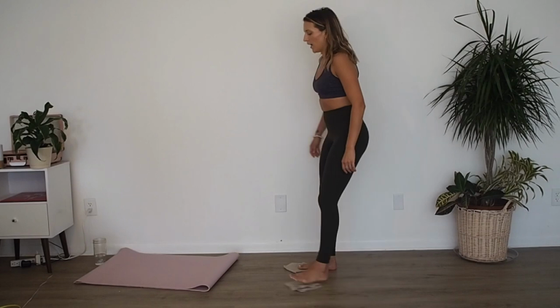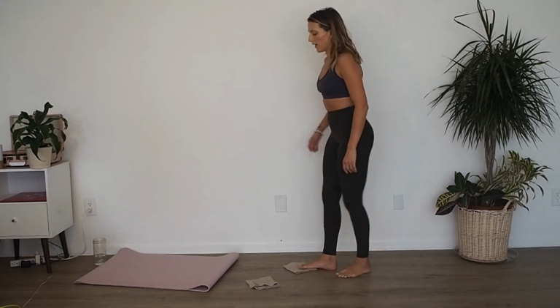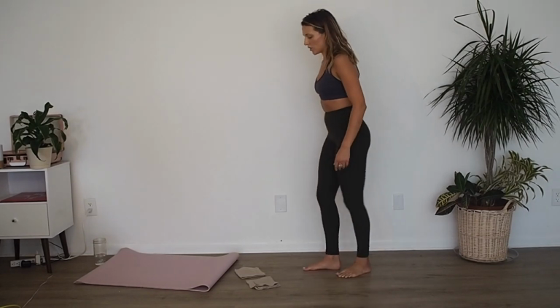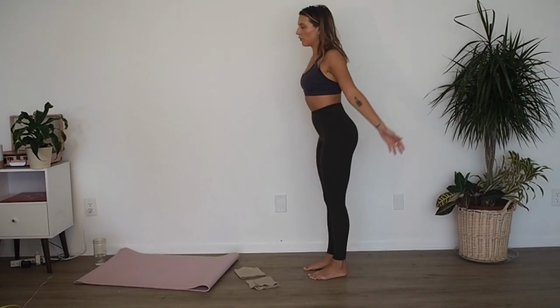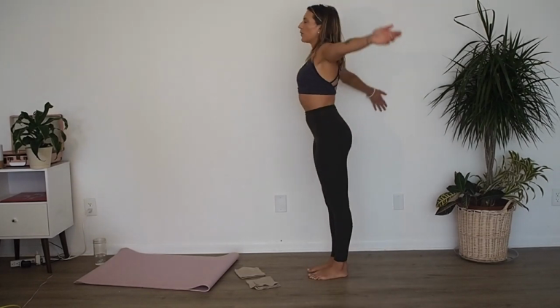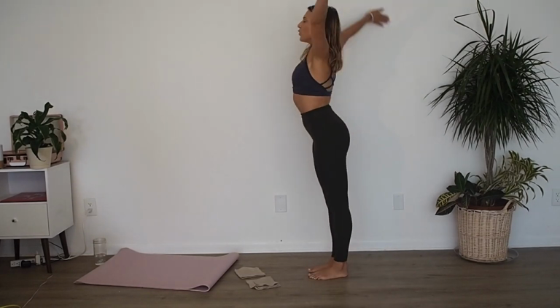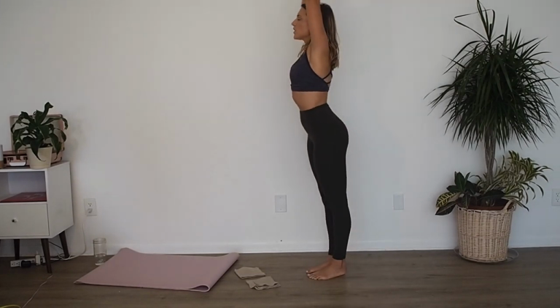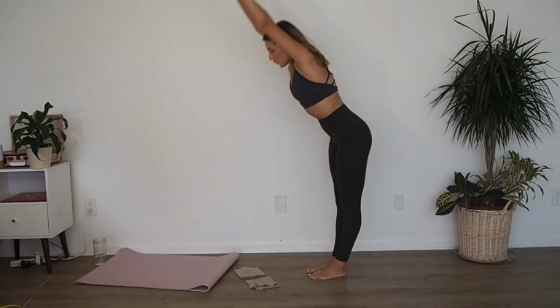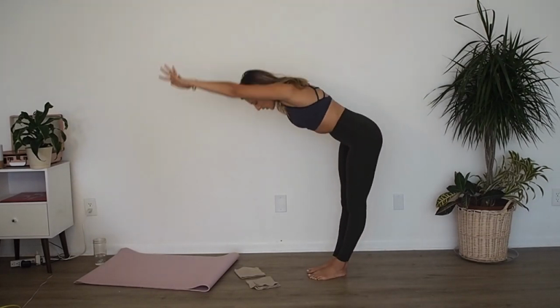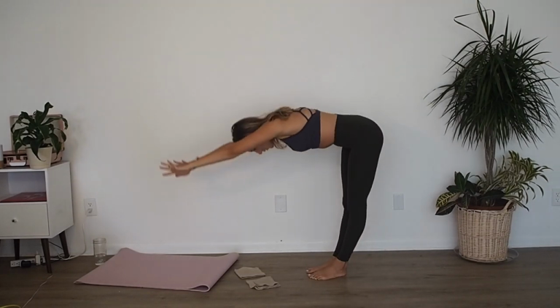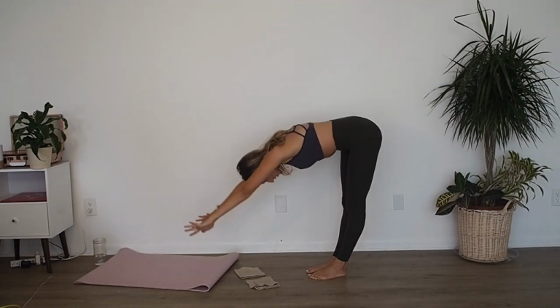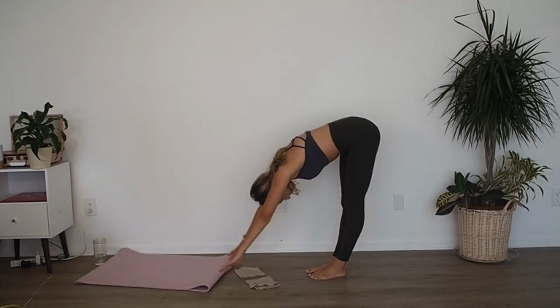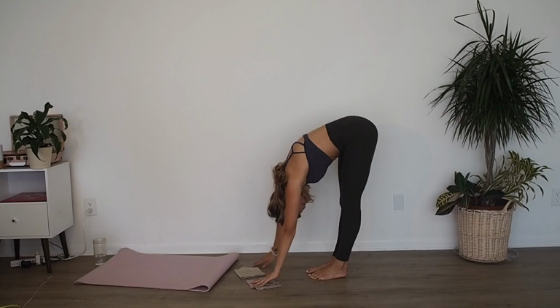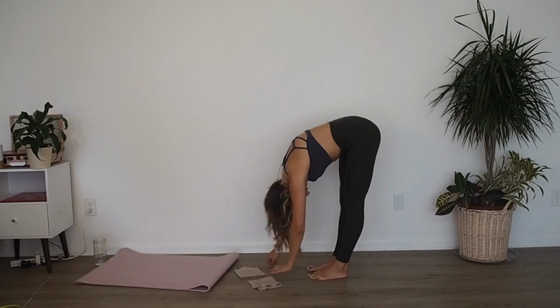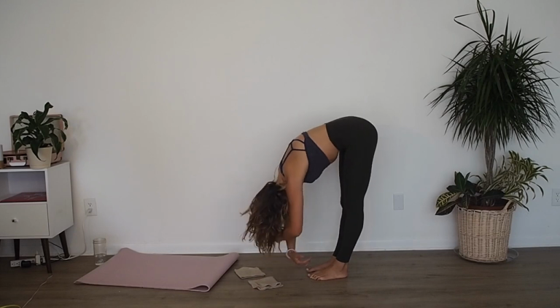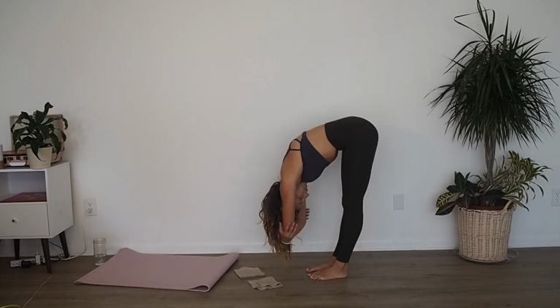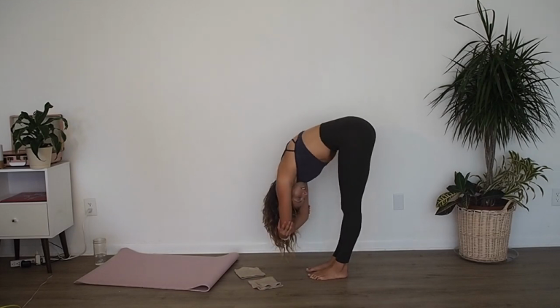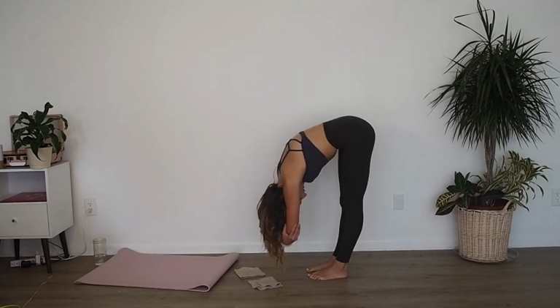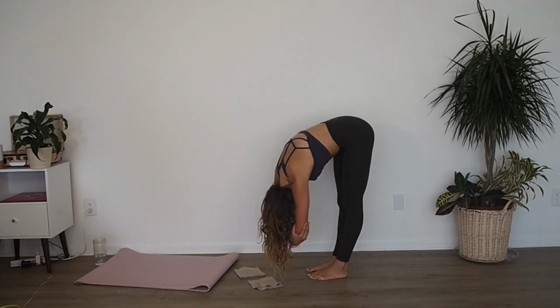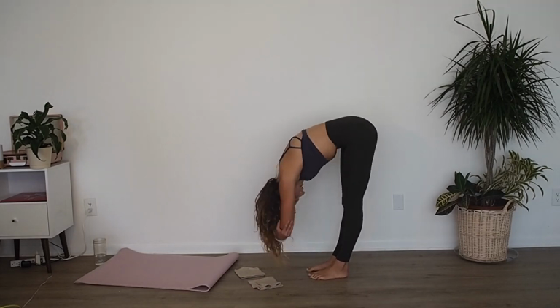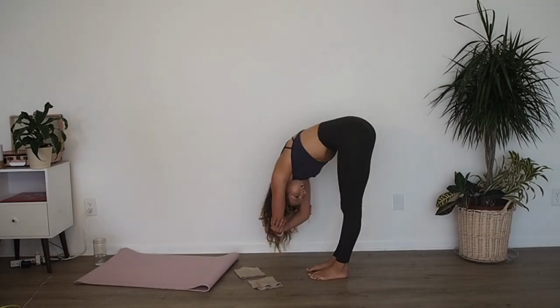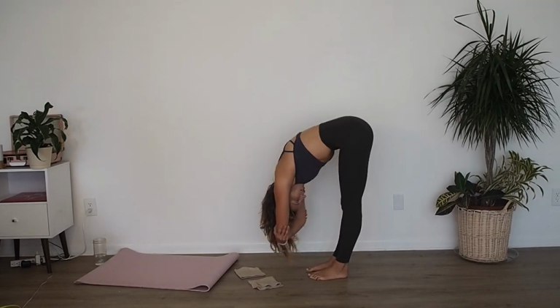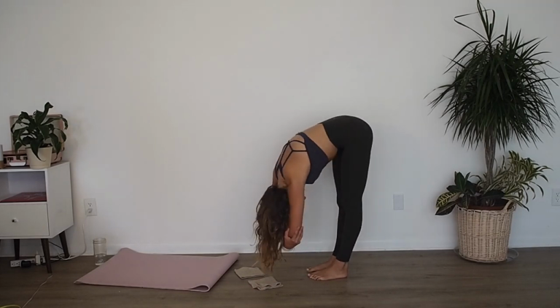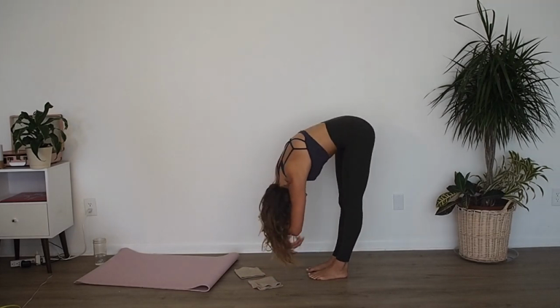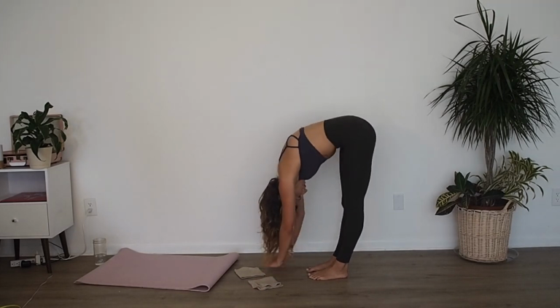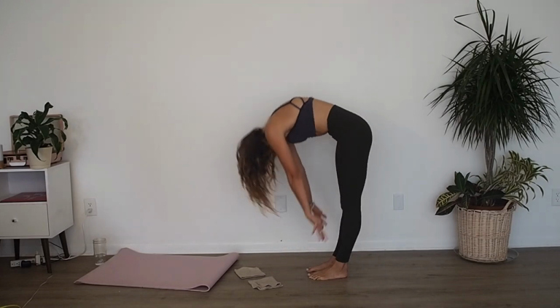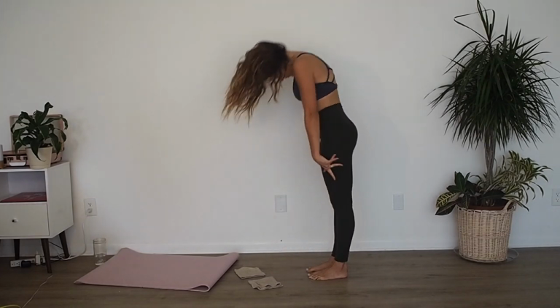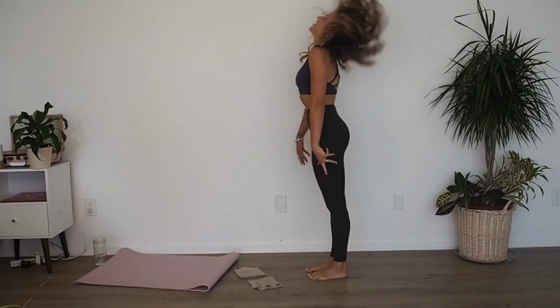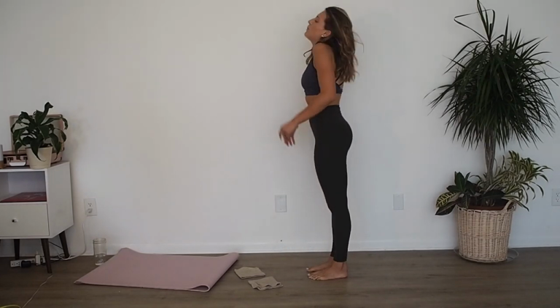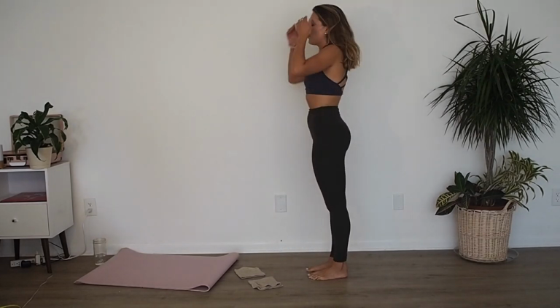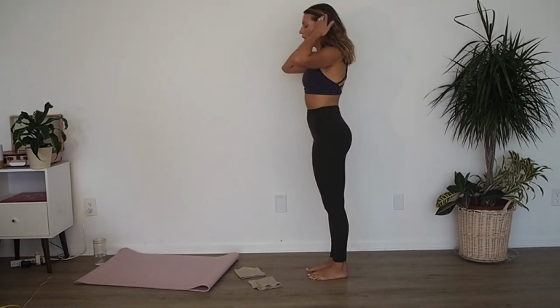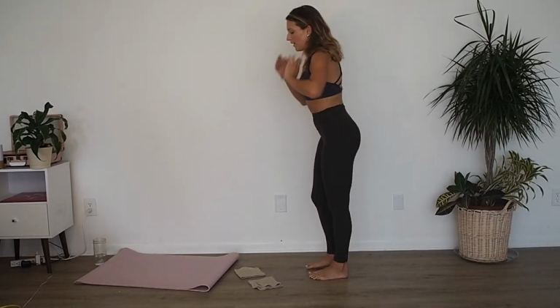You guys can just do a little forward fold, reaching down towards your toes. Swaying your body left and right, hollowing out your belly. Slowly rolling yourself right back up.